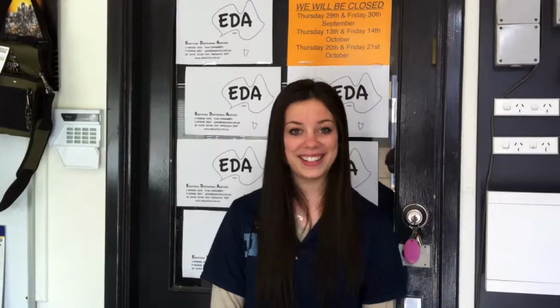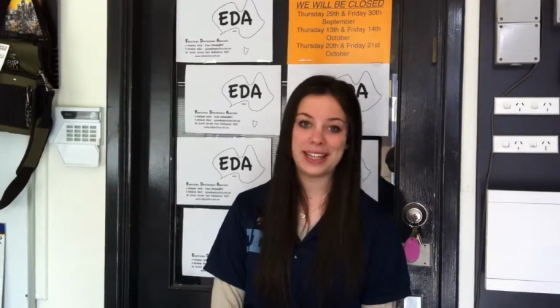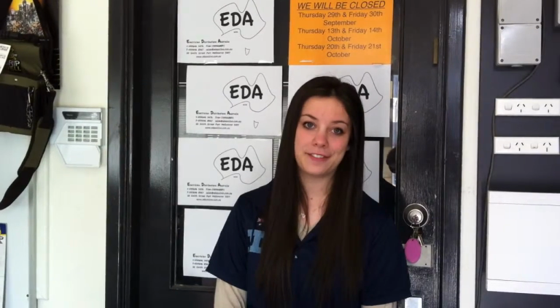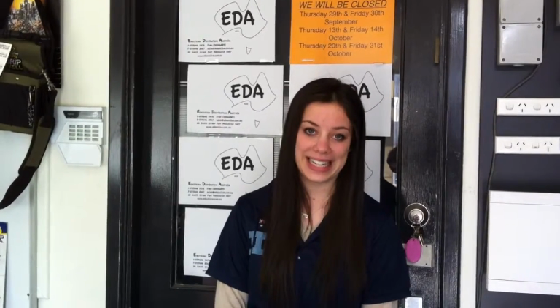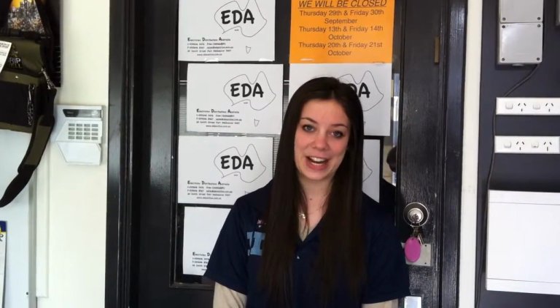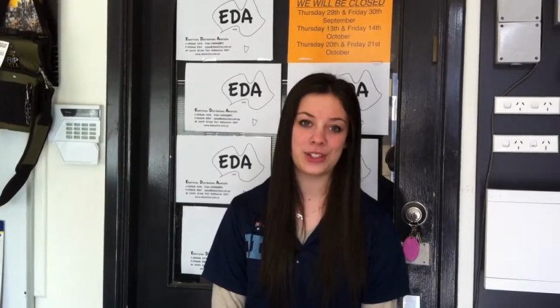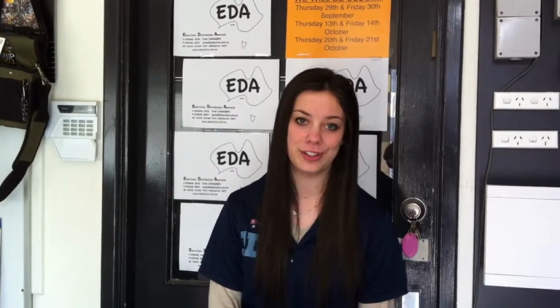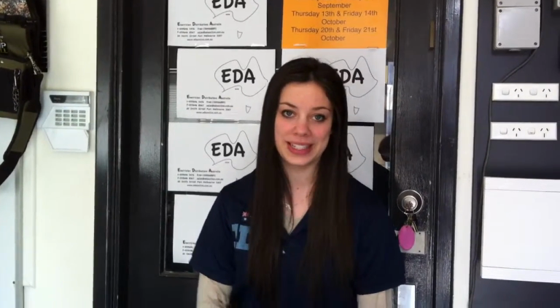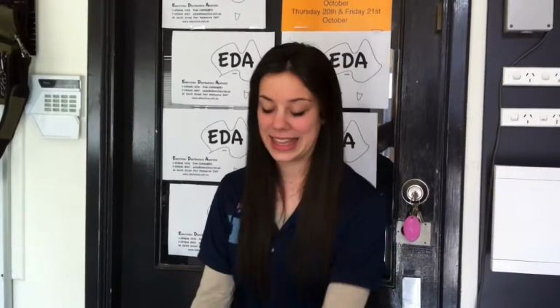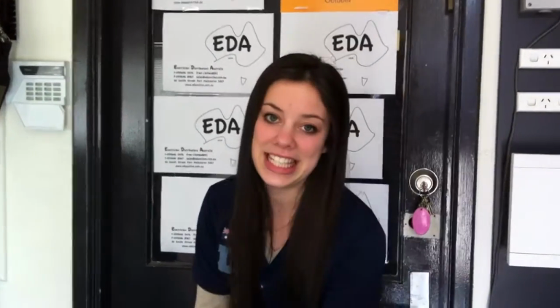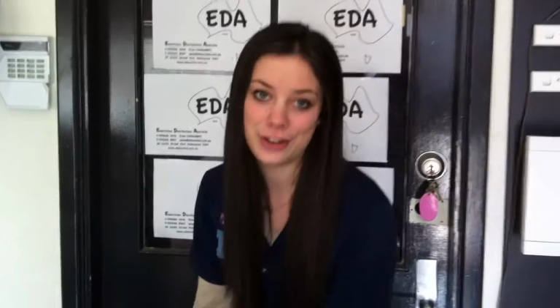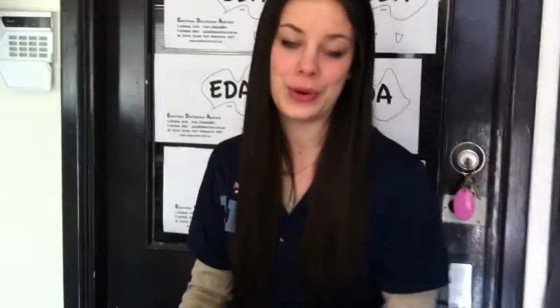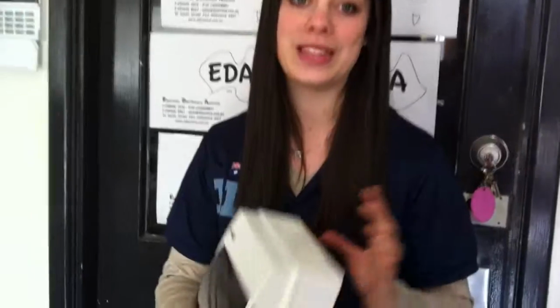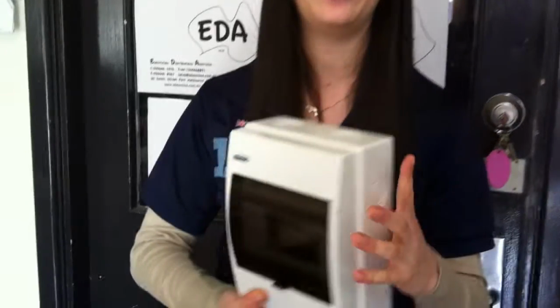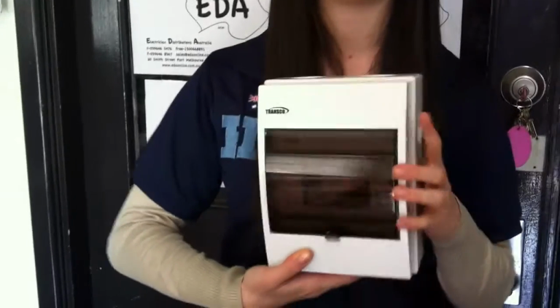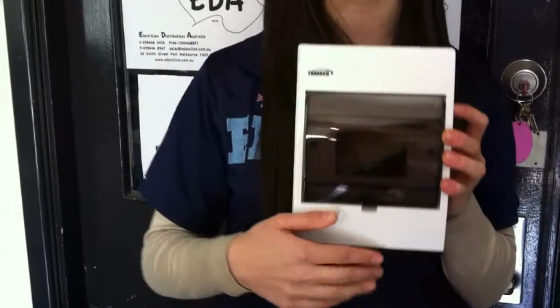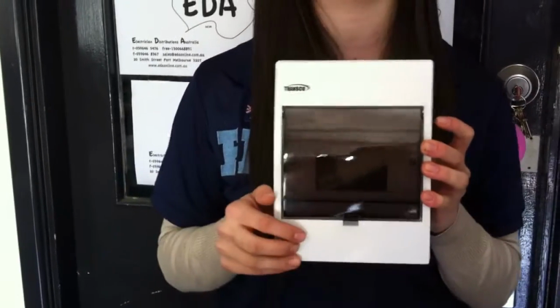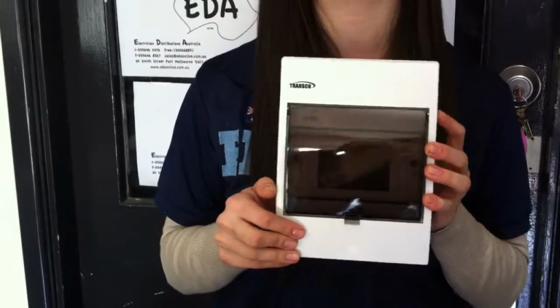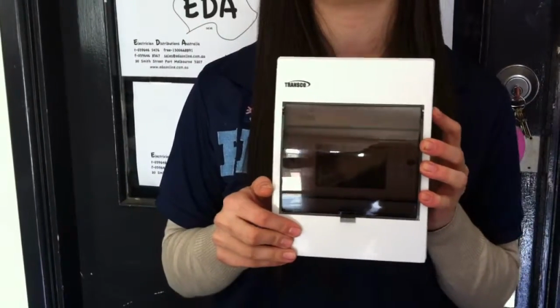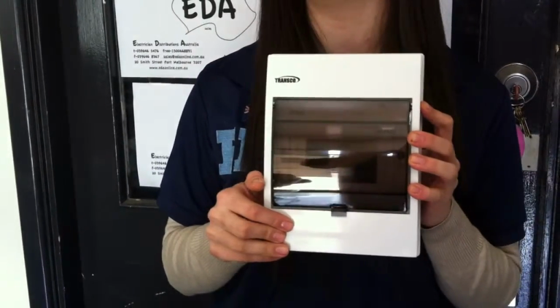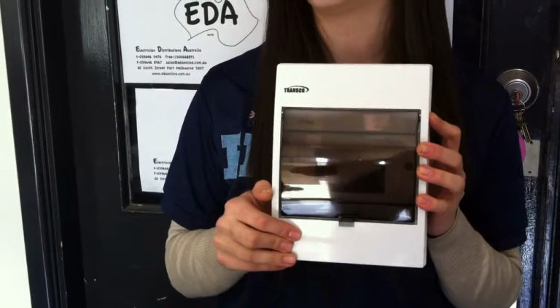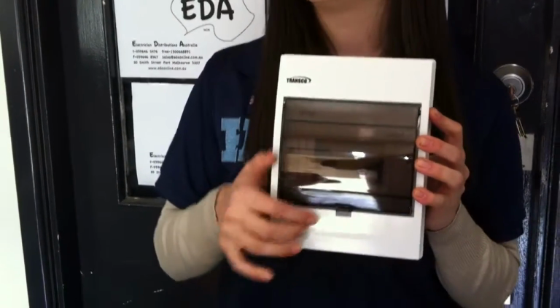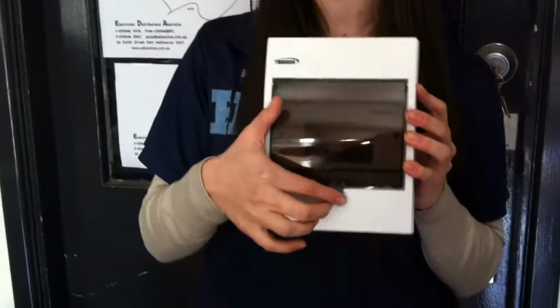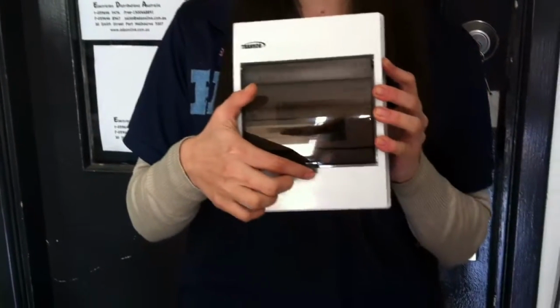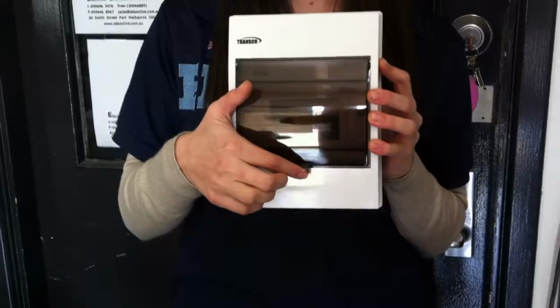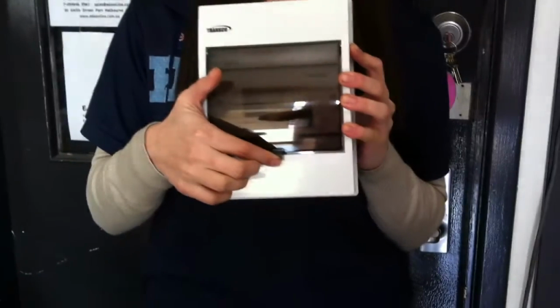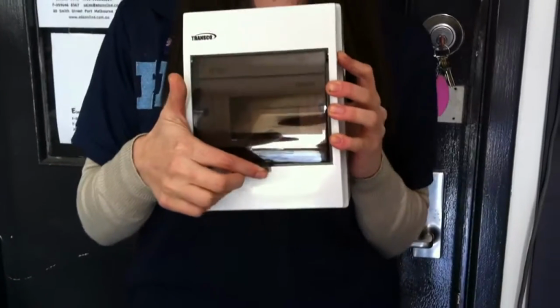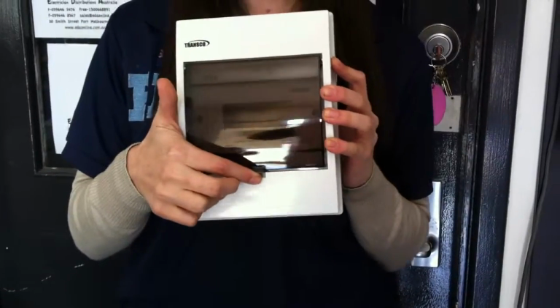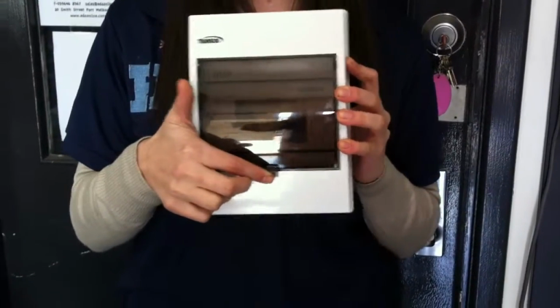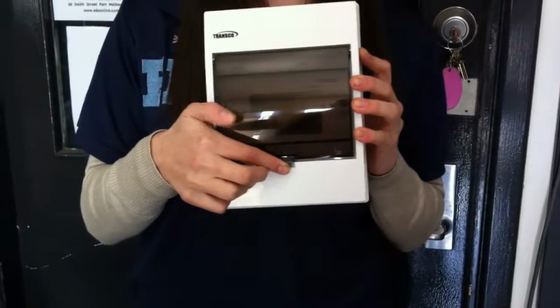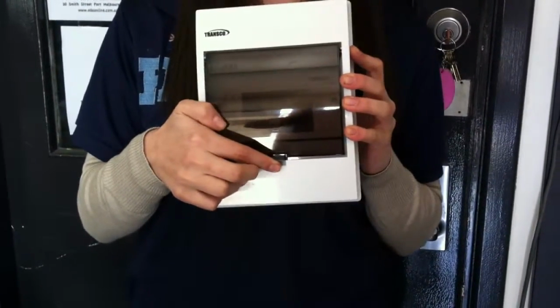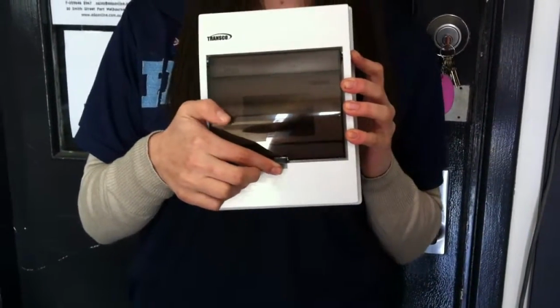Hi, Tiber here for our EDA What's New Review. These are our new weatherproof IP66 rated switchboards. Fully weather protected, they come in a 4, 6 or 12 module.